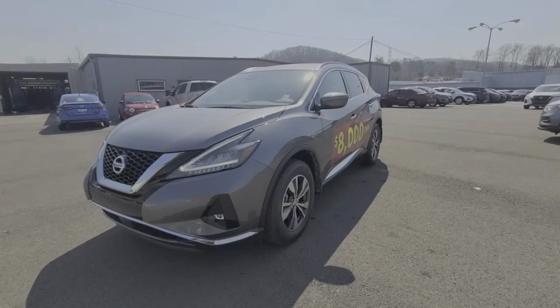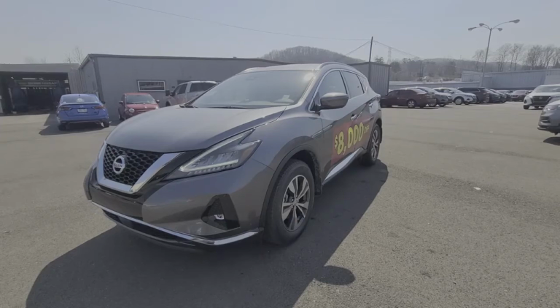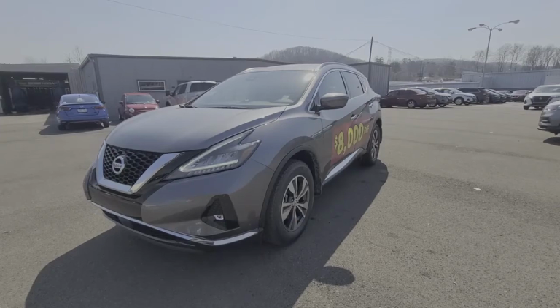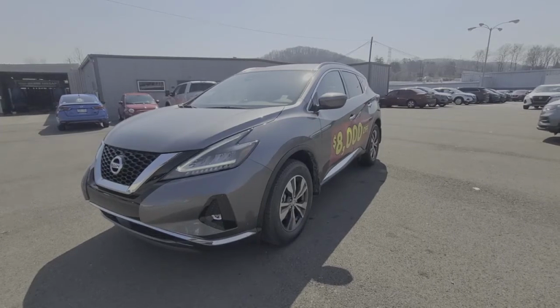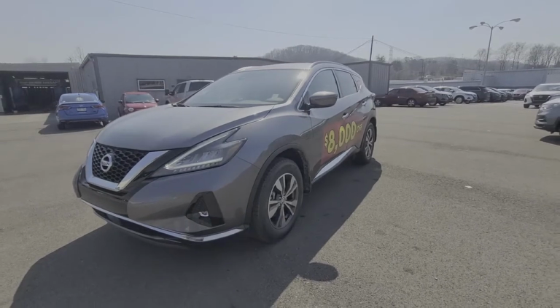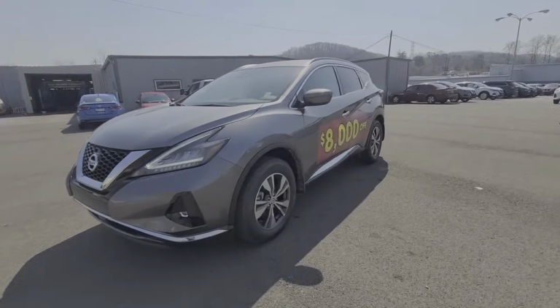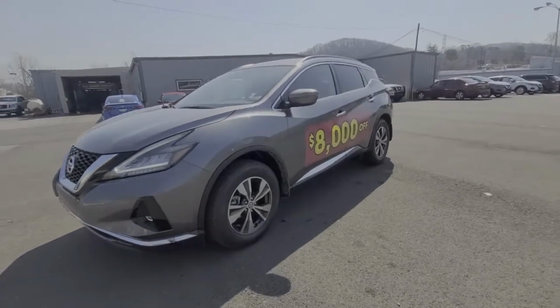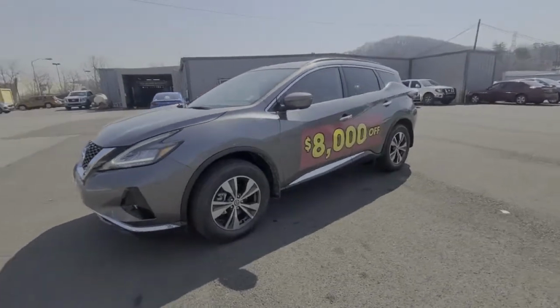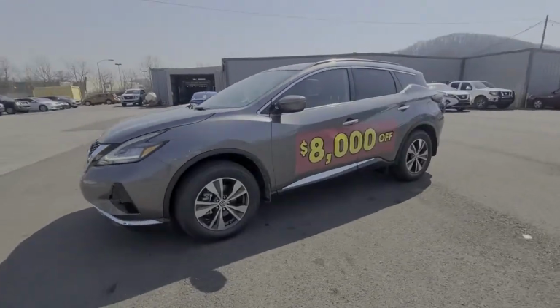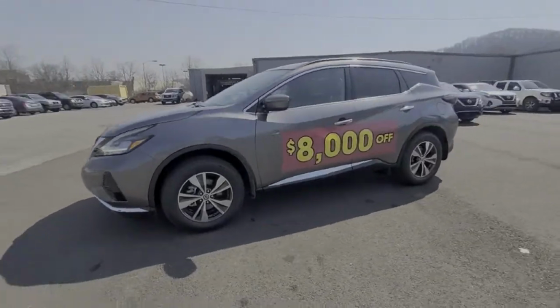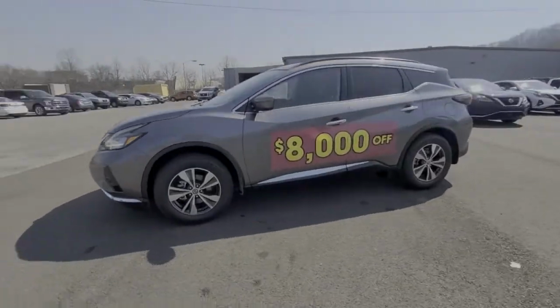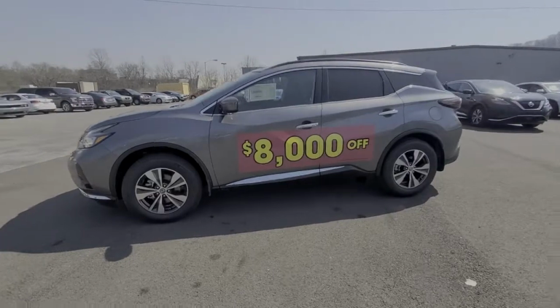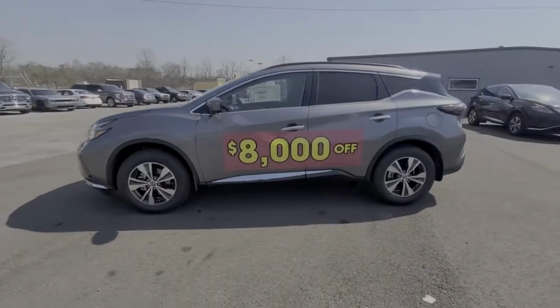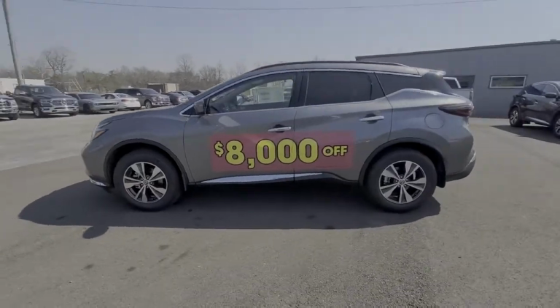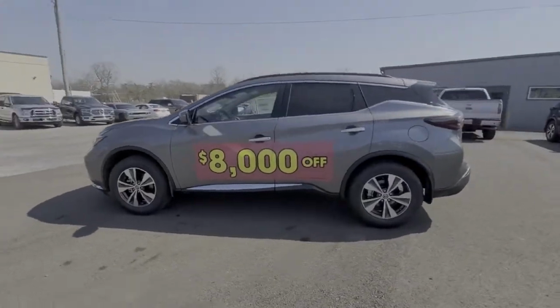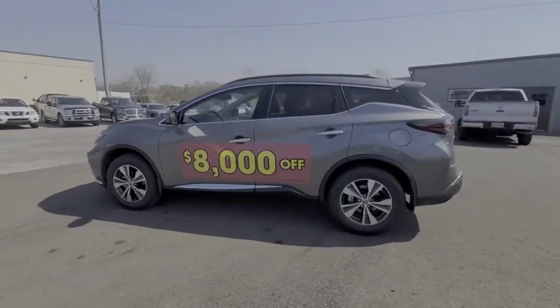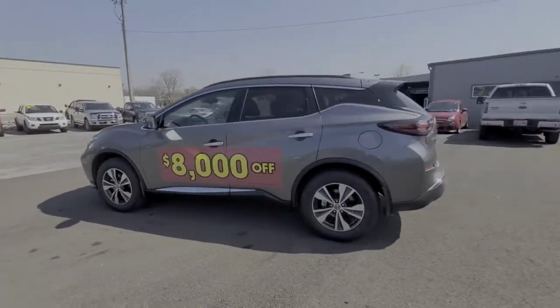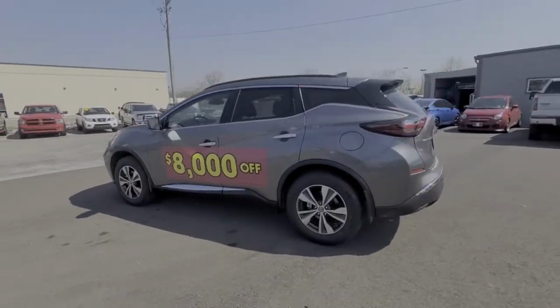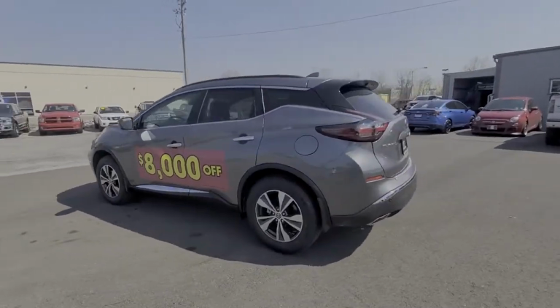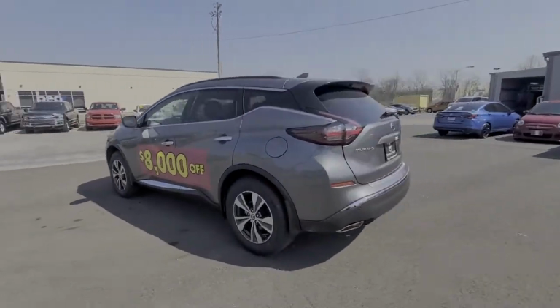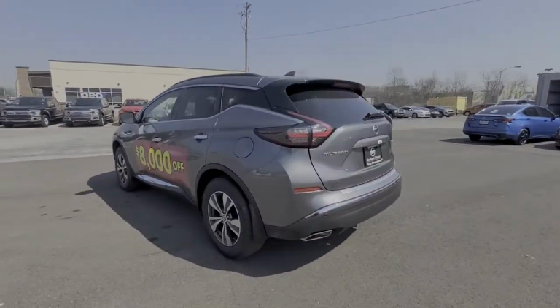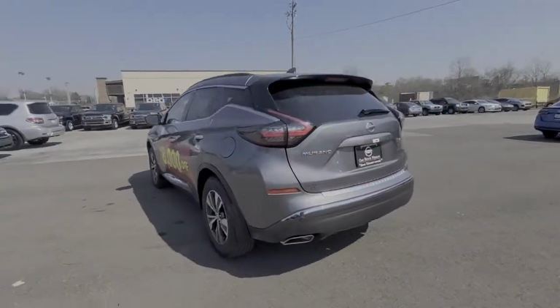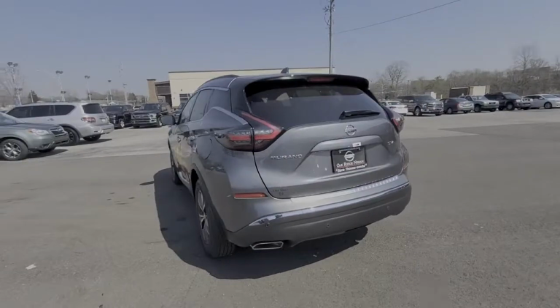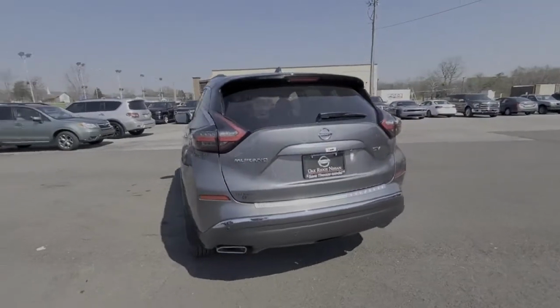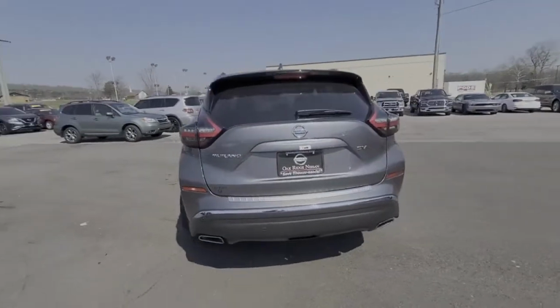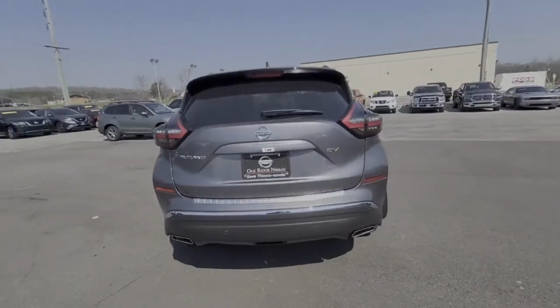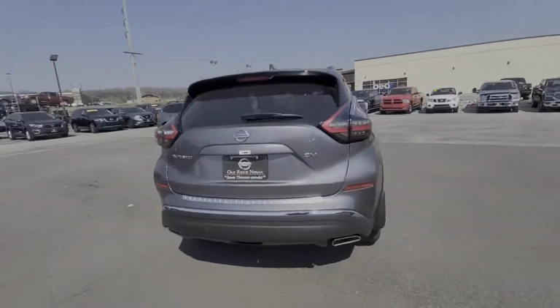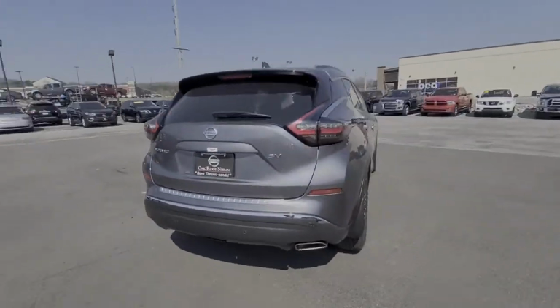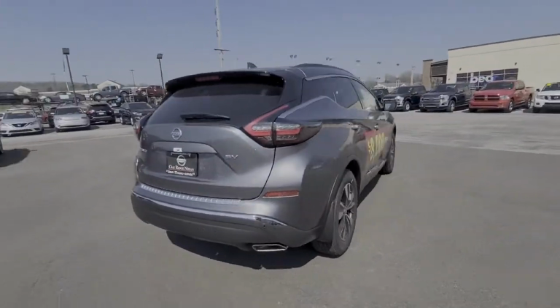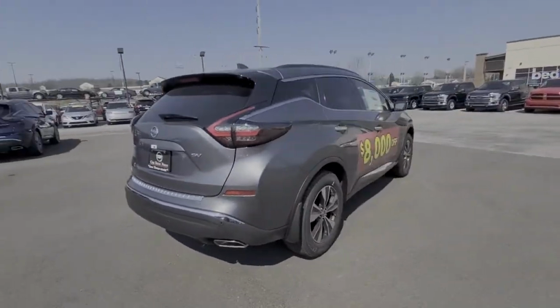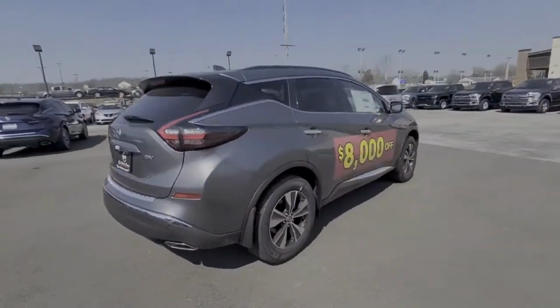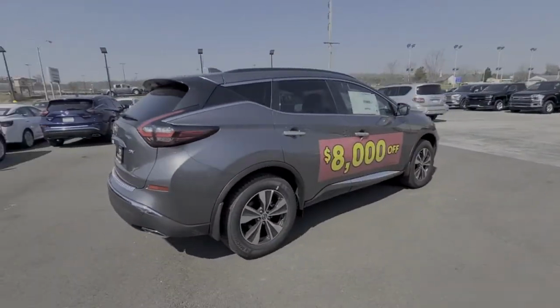Hop into the 2021 Nissan Murano. Enjoy a view of this Nissan Murano, the sophisticated mid-sized crossover that prioritizes comfort and leverages a suite of advanced tech to keep you safe, connected, and entertained.